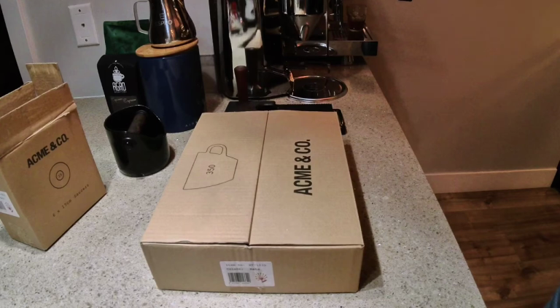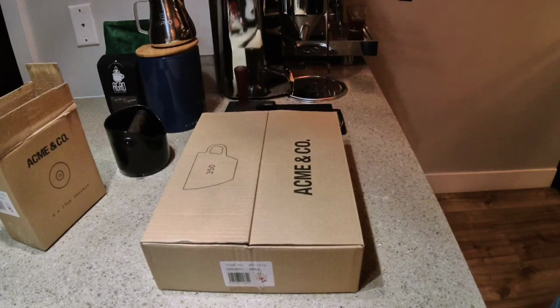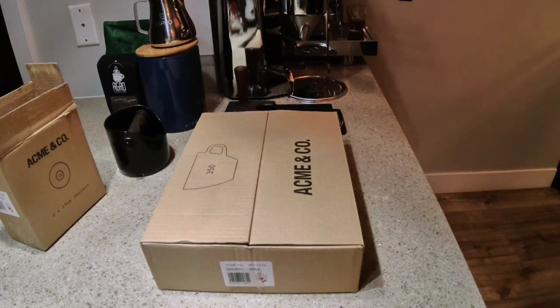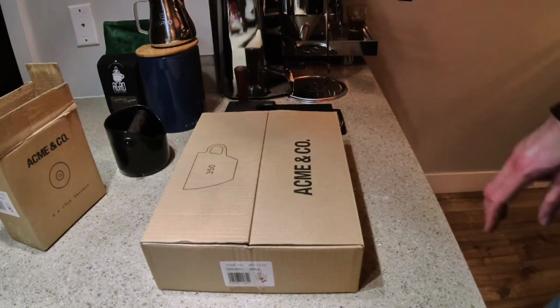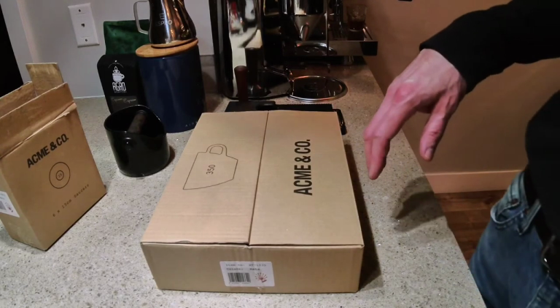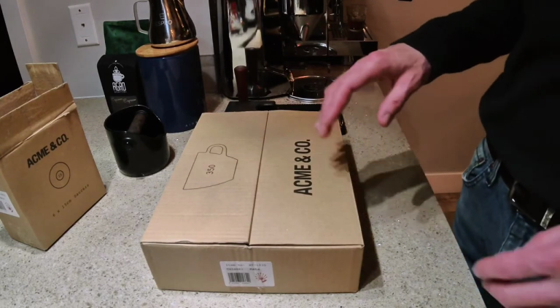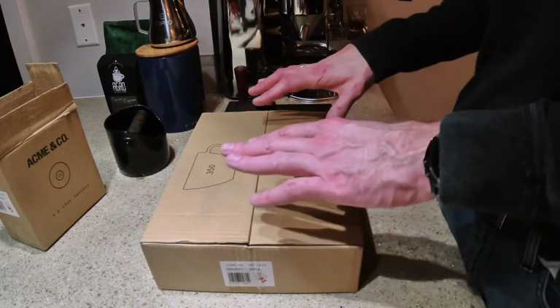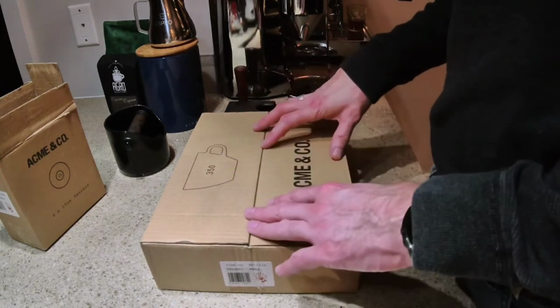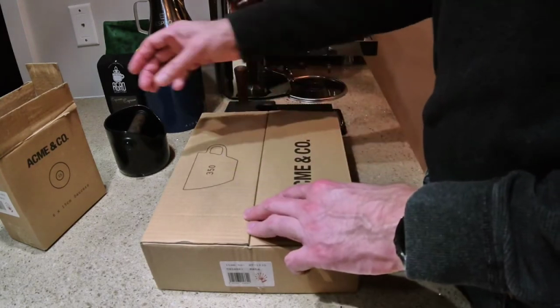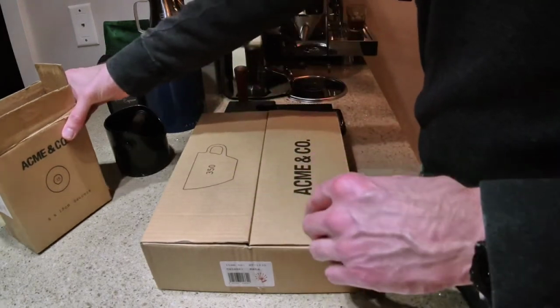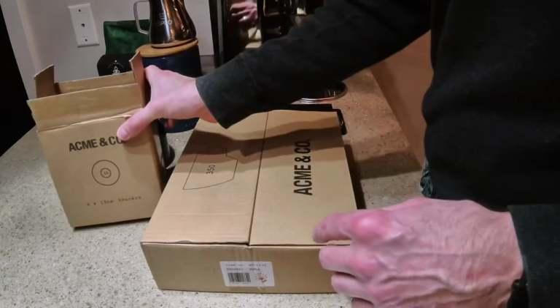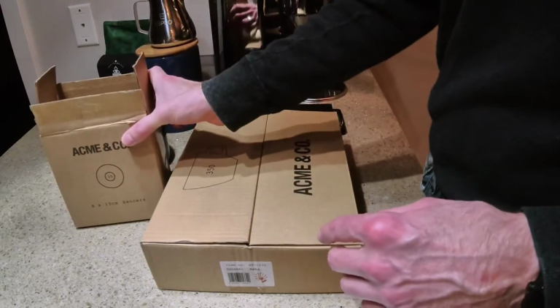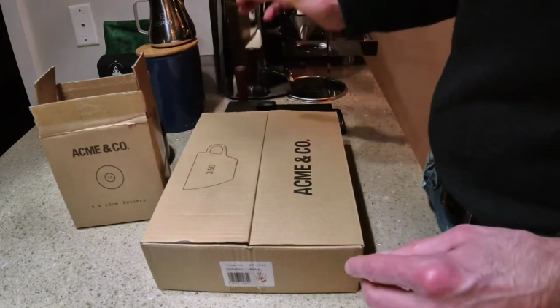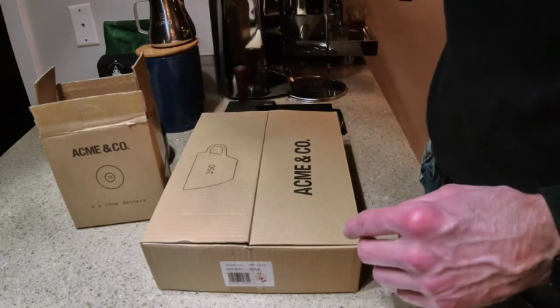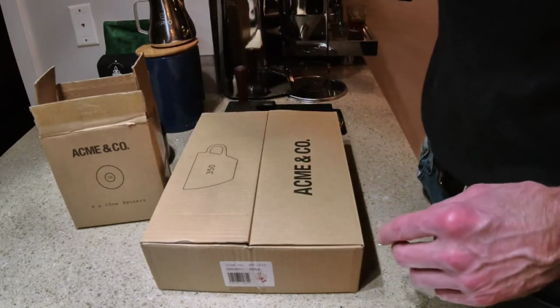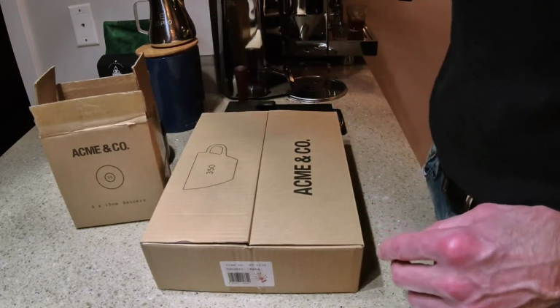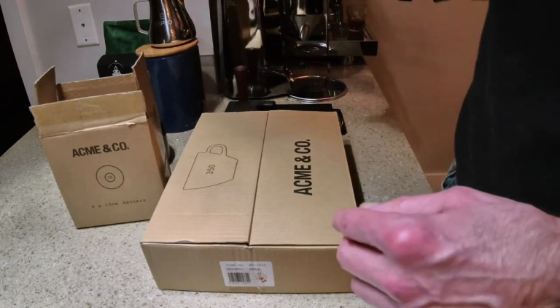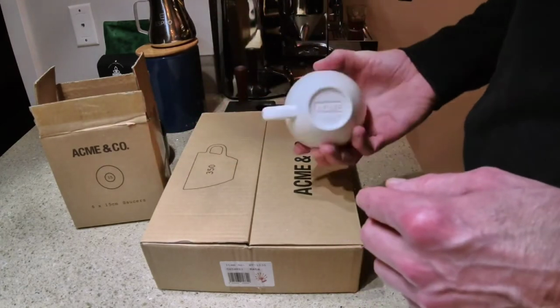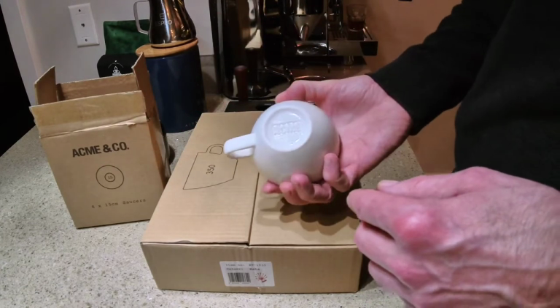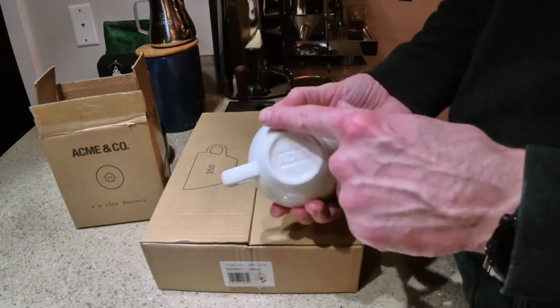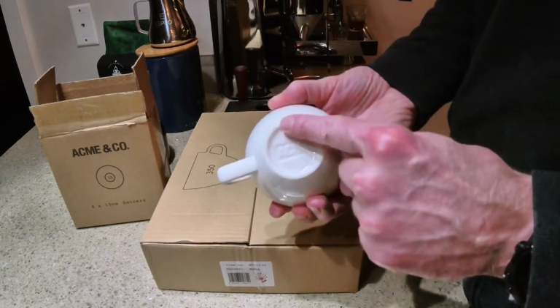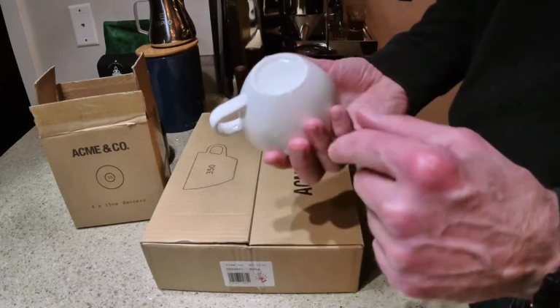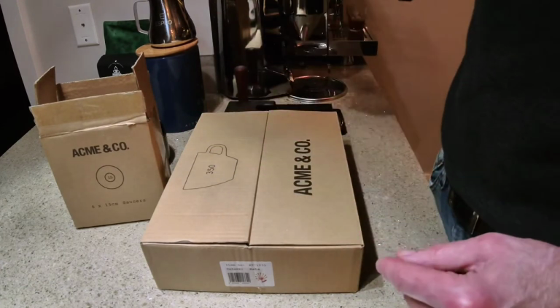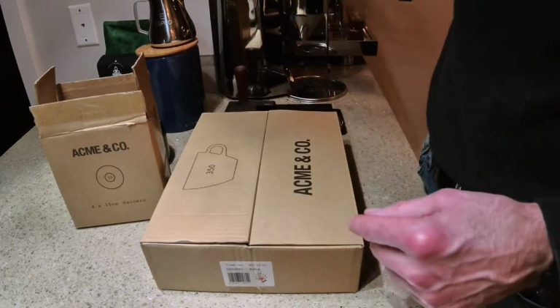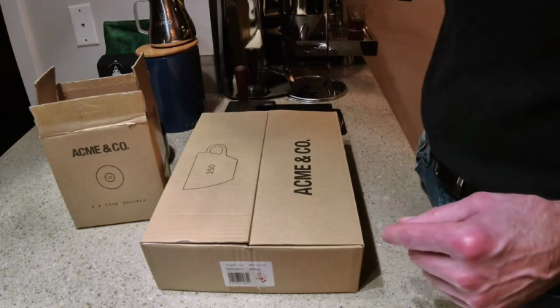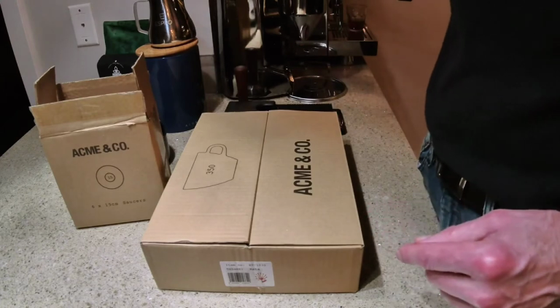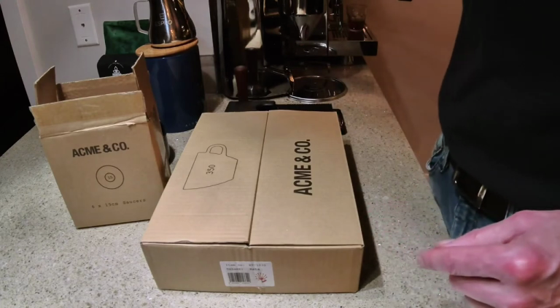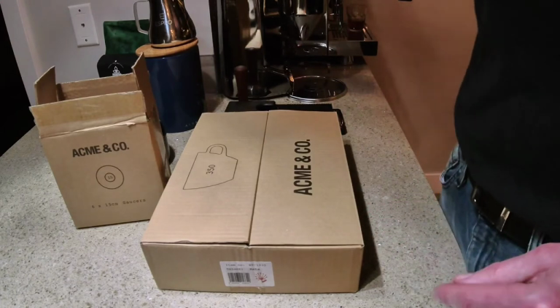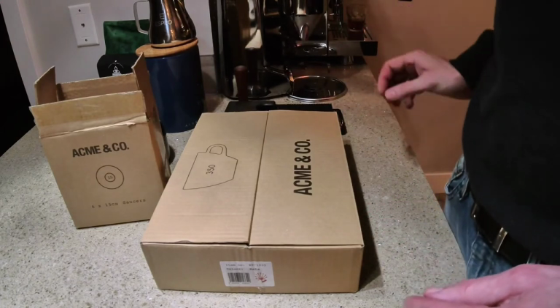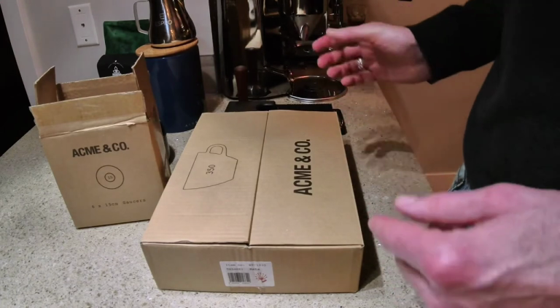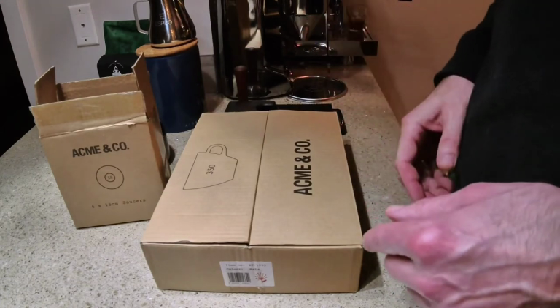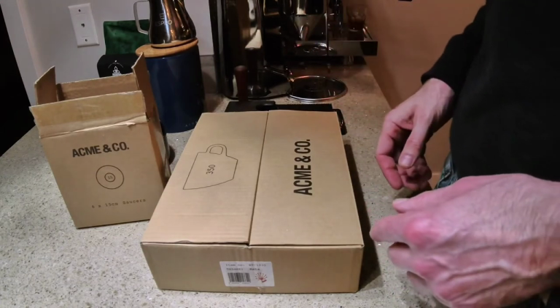Well everyone, what do we have here? We have a new set of Acme Cups and Saucers. Now I've been using Acme Cups in my espresso for a number of years now. You can see I have the smaller ones here because either I have a demitasse or just a little bit of milk.